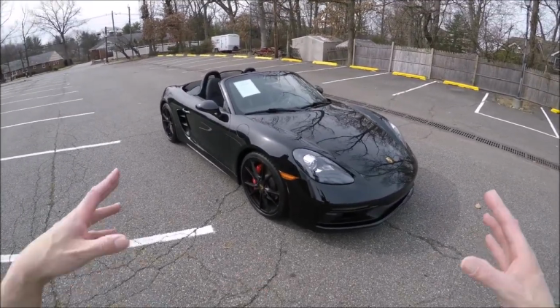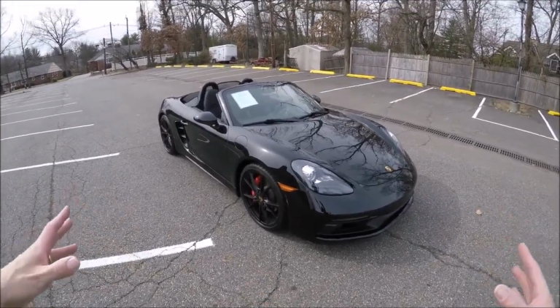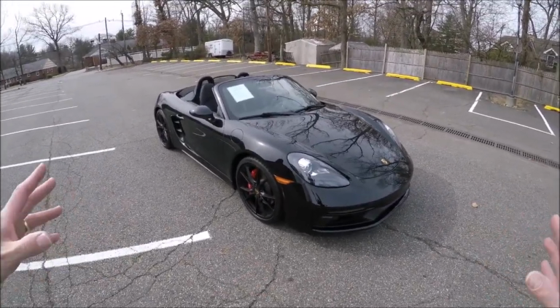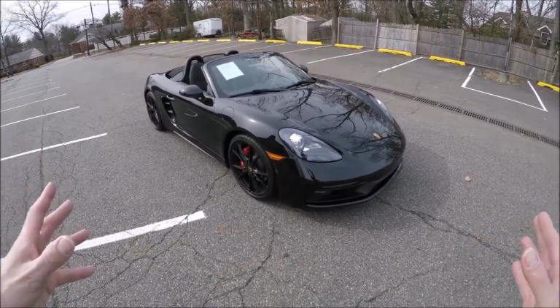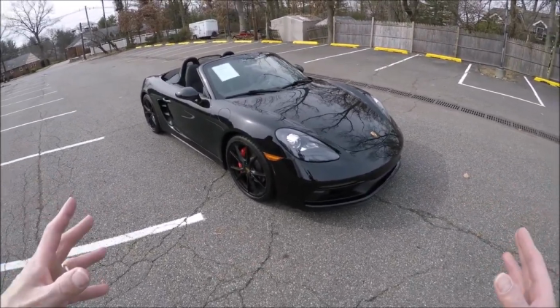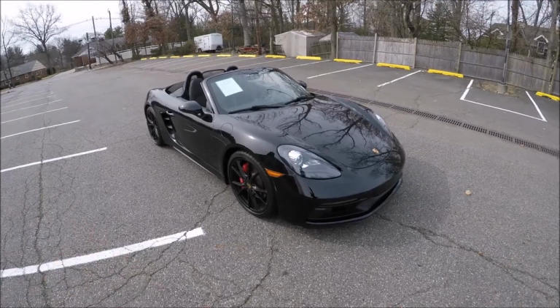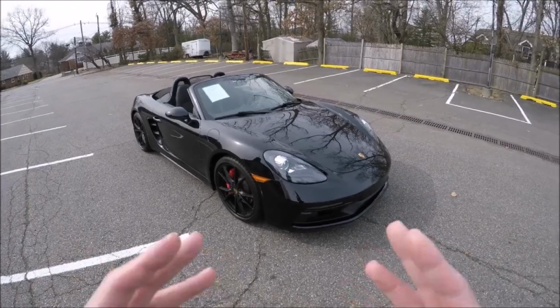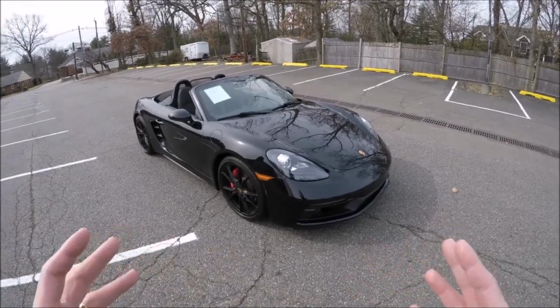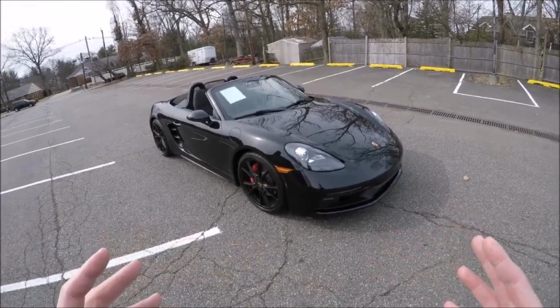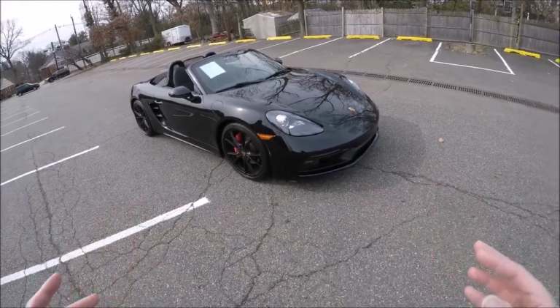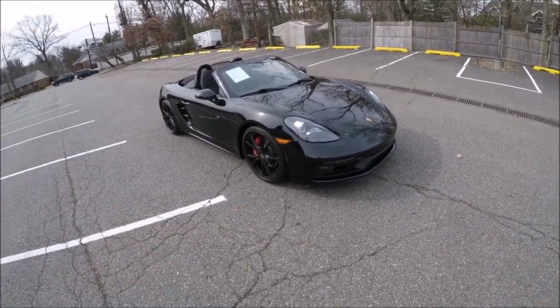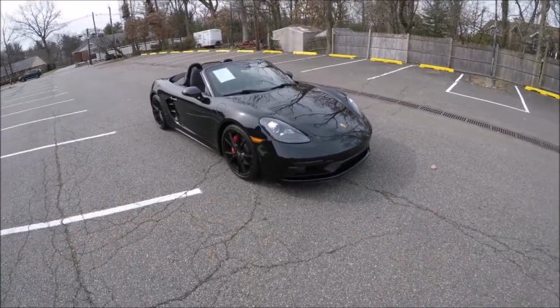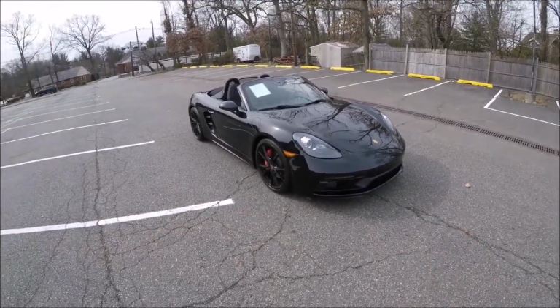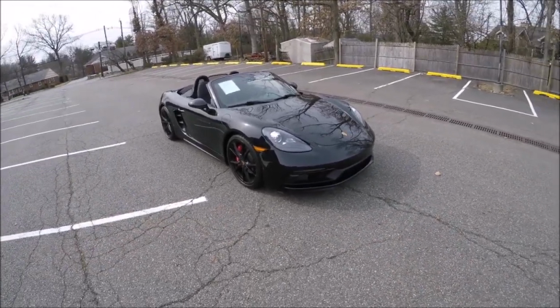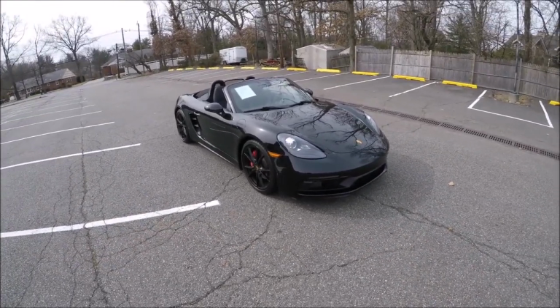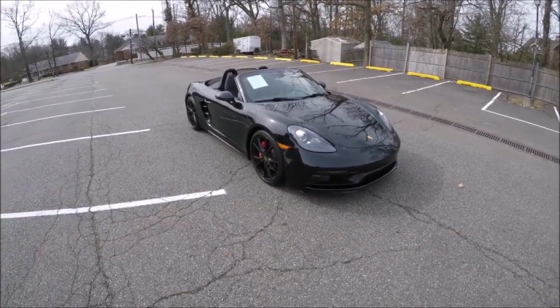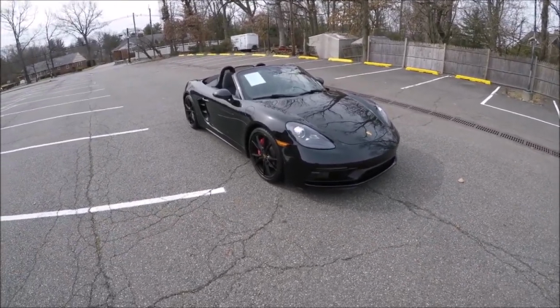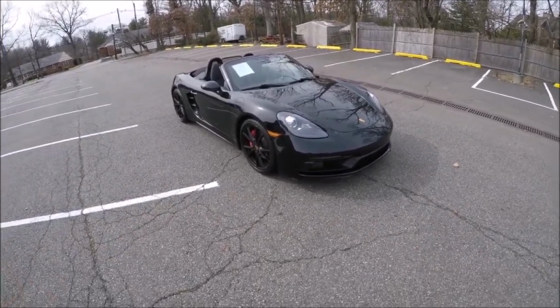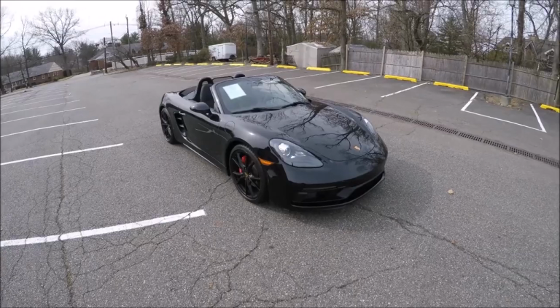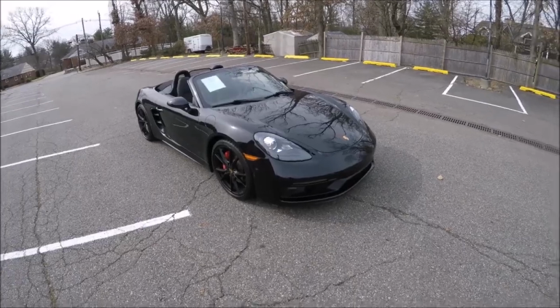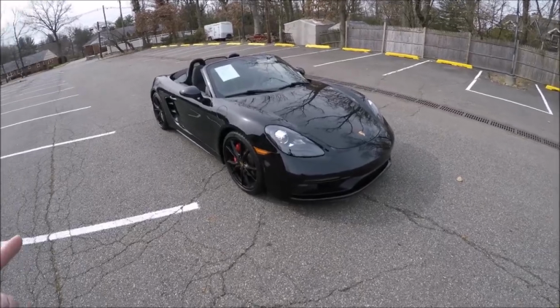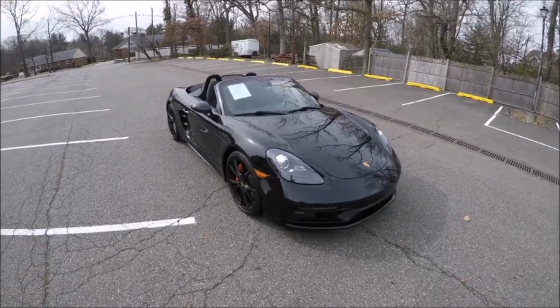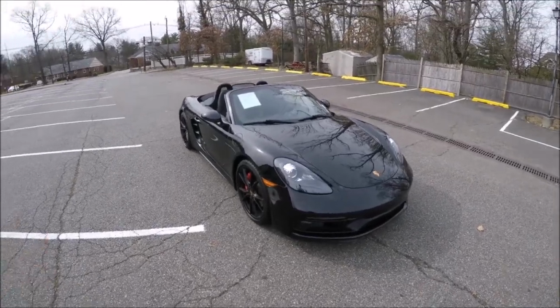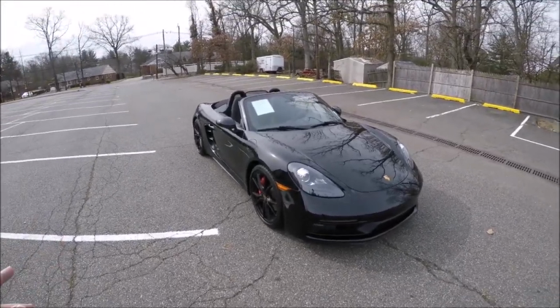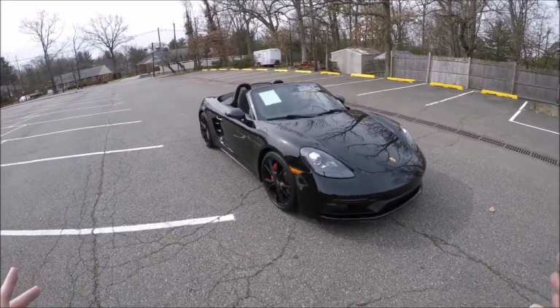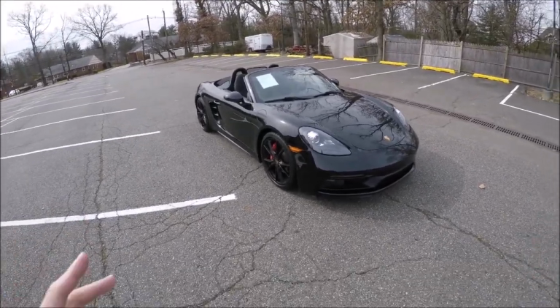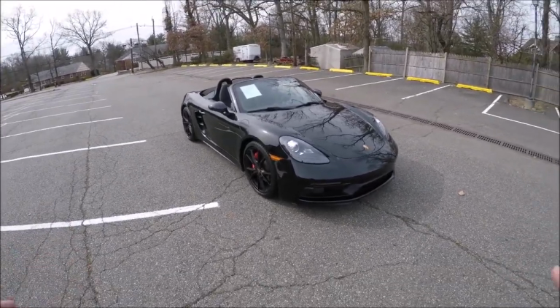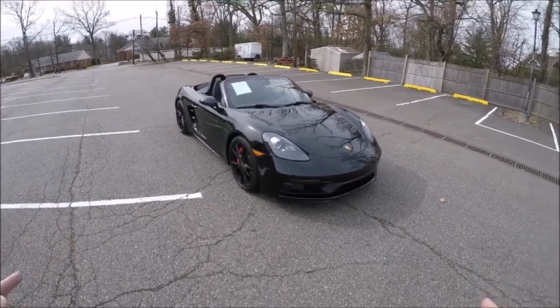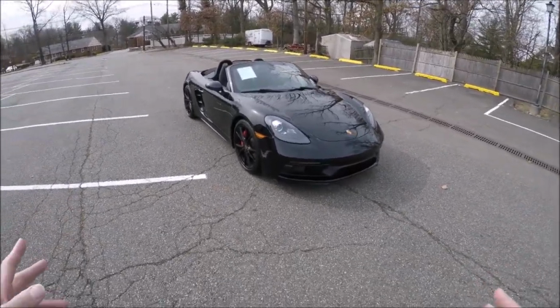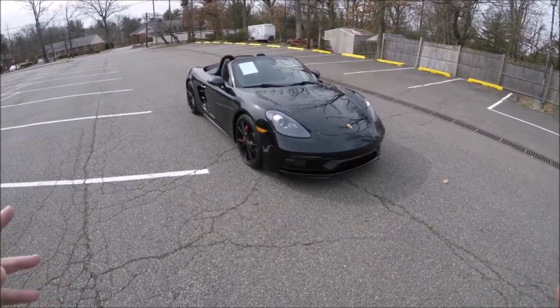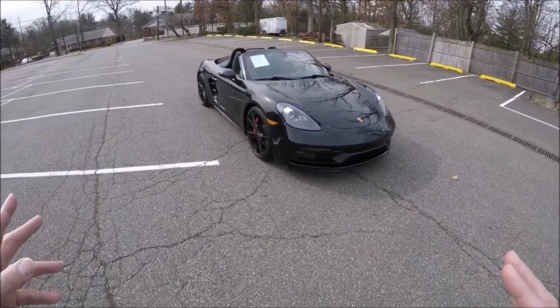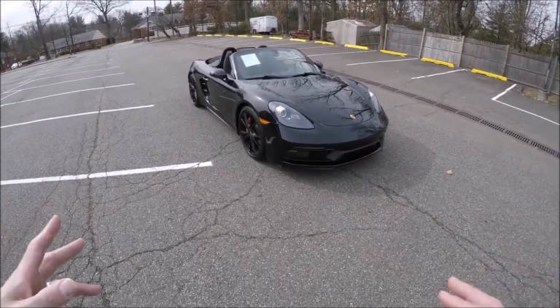So this is the 718 series. Remember, 718 cars pay homage to when Porsche had the 4-cylinders. Porsche had the flat 4 before Subaru did — Subaru copied Porsche, not the other way around.